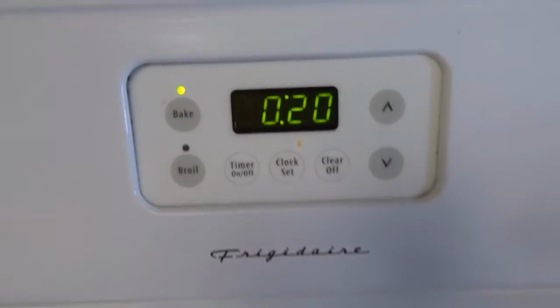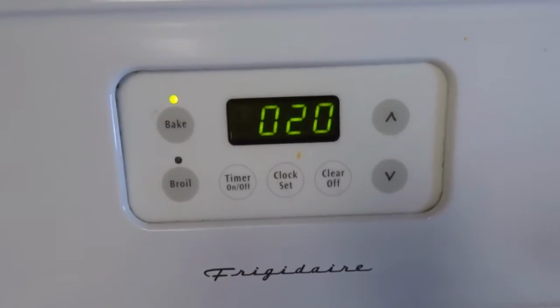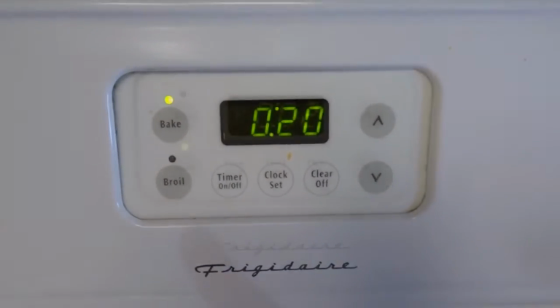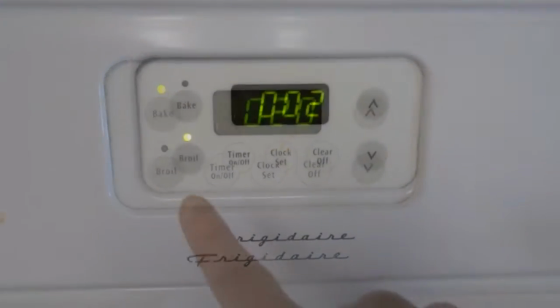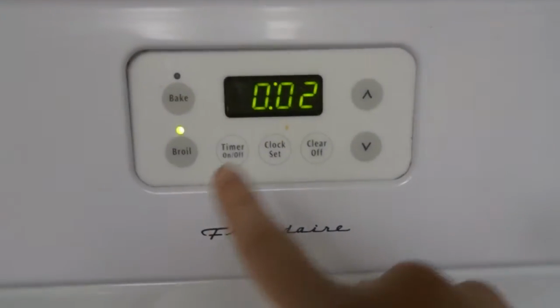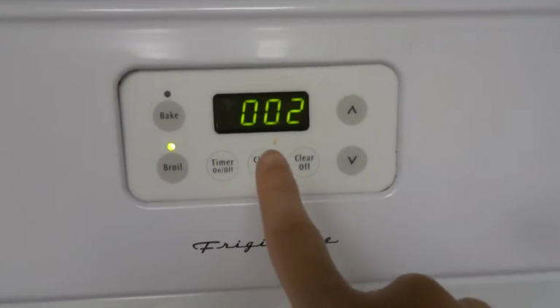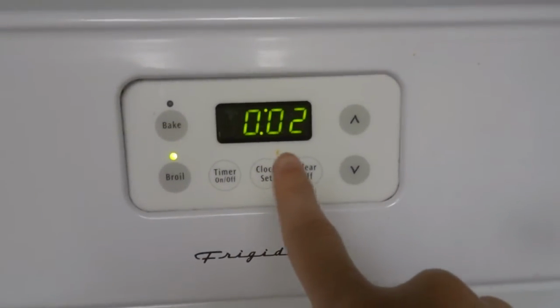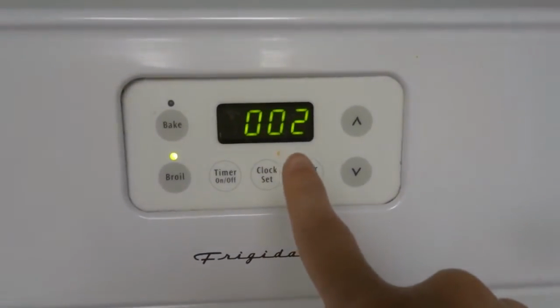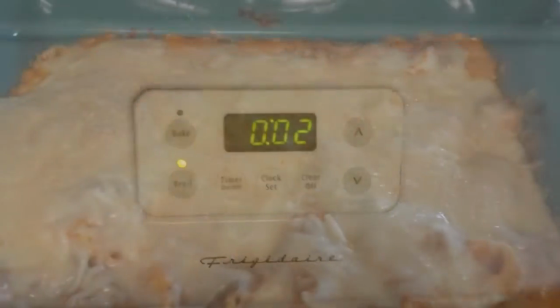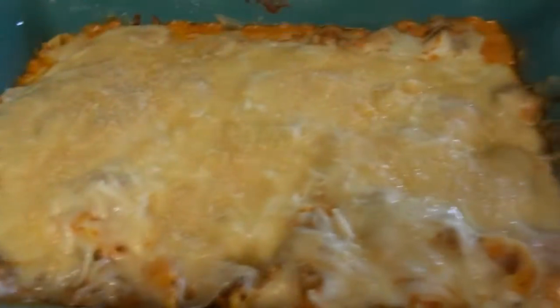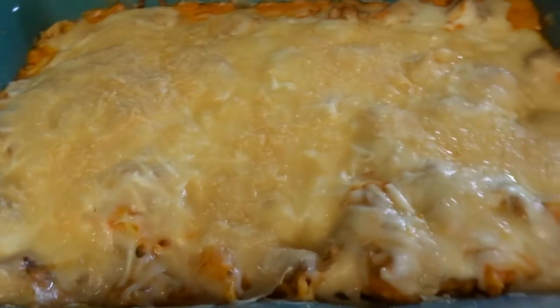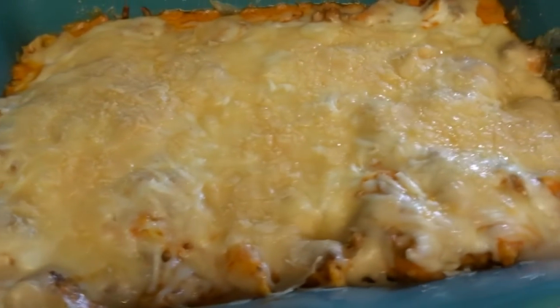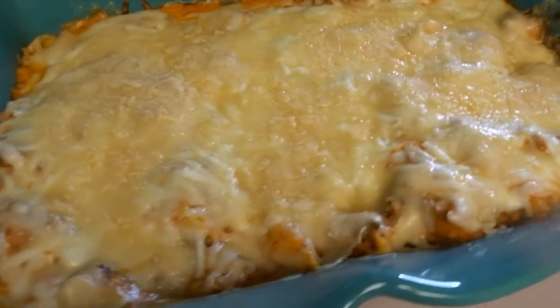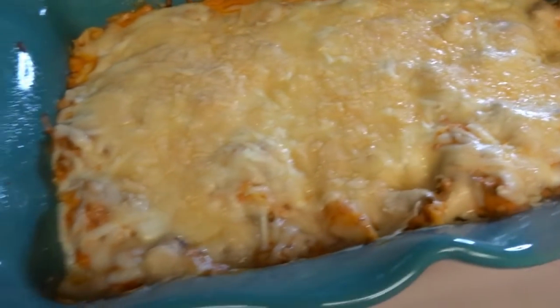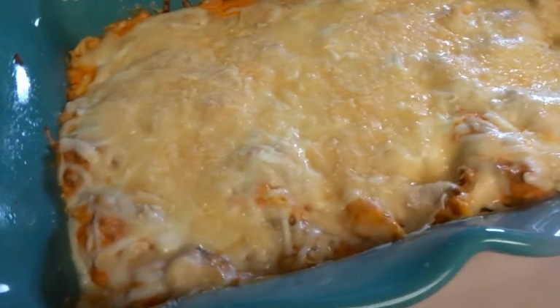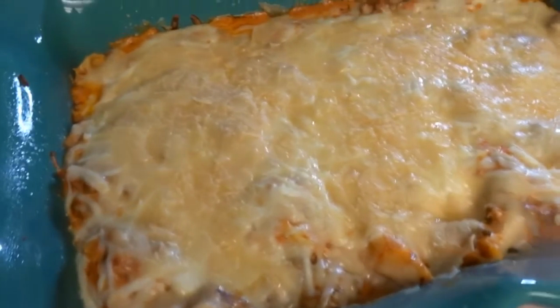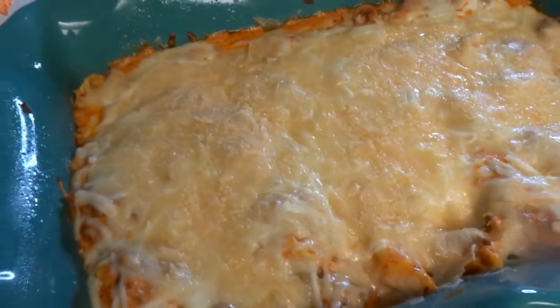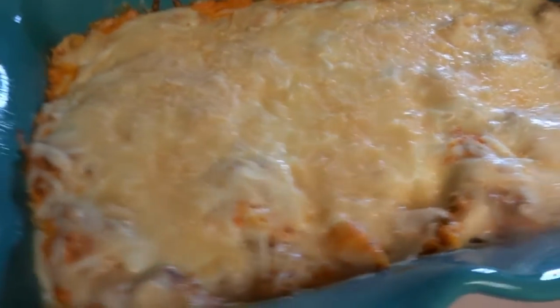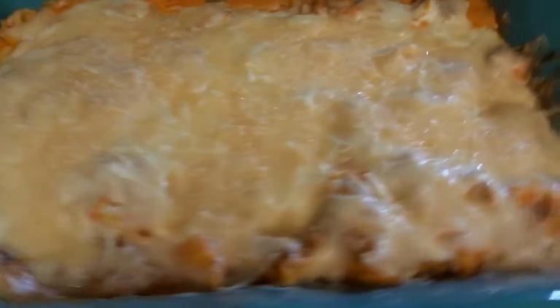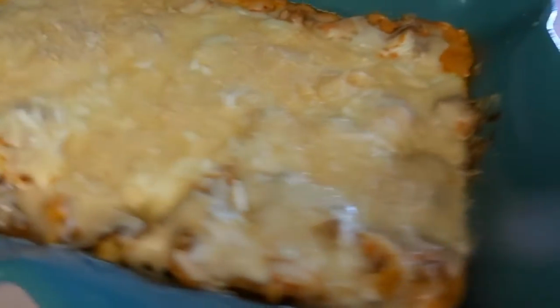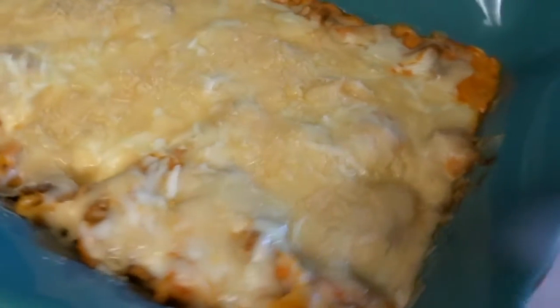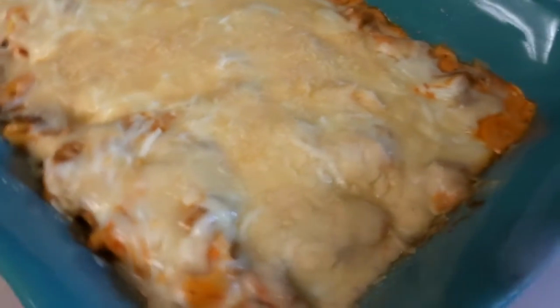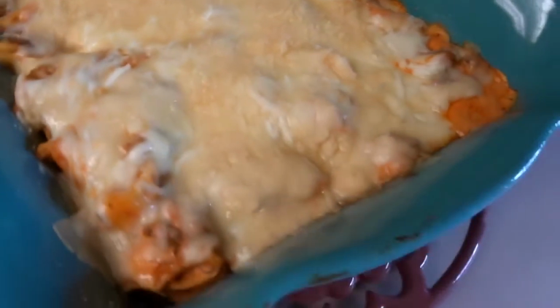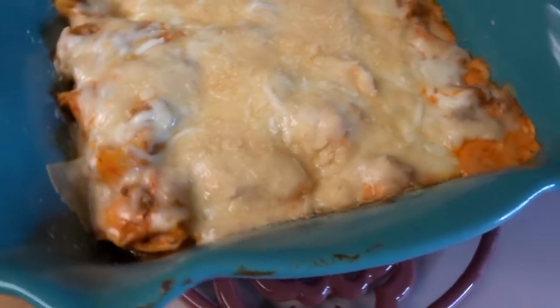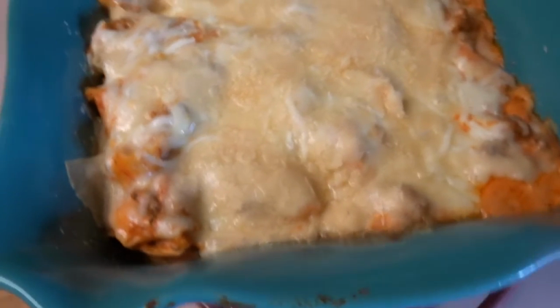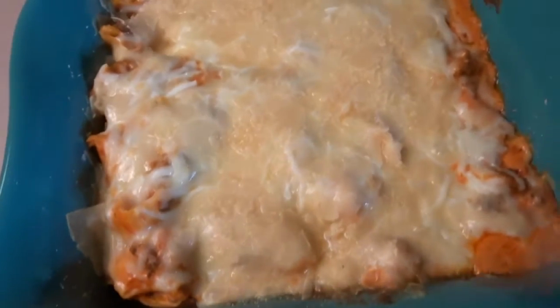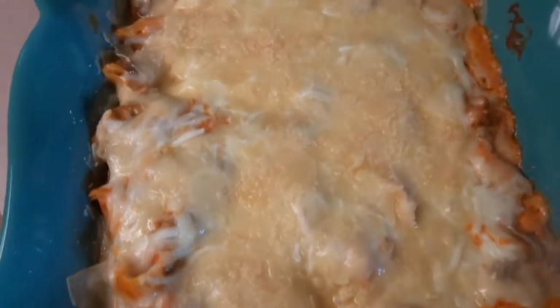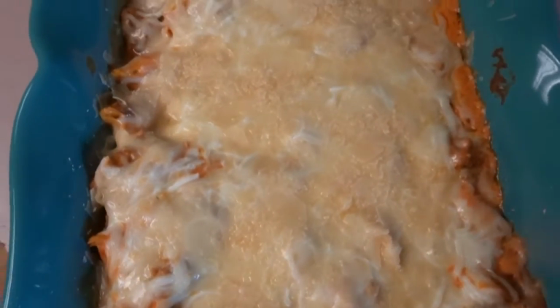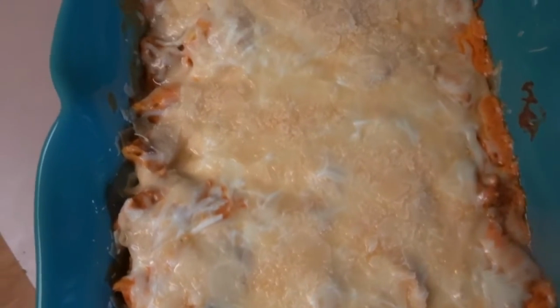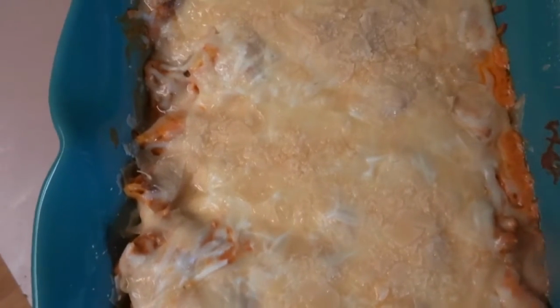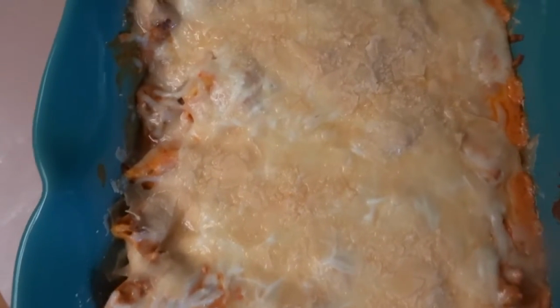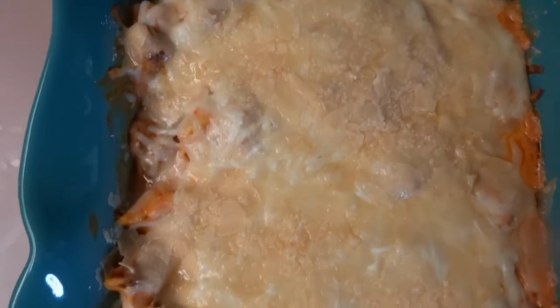You bake it for 20 minutes, and then after that you have to broil it for two to three minutes, and then this will be your end result. It looks and smells amazing, and it tastes amazing.